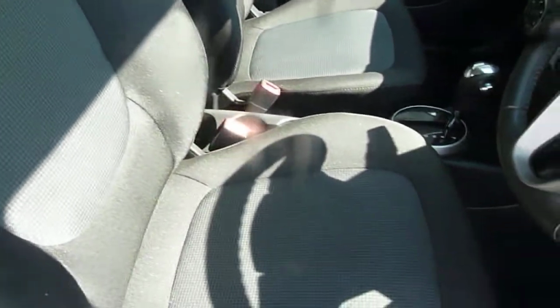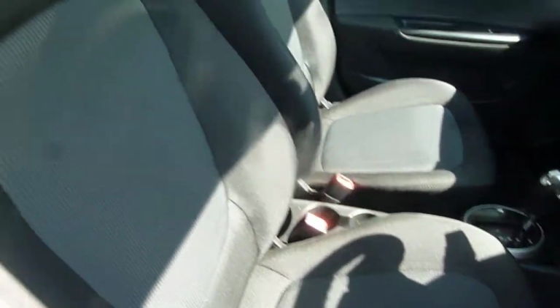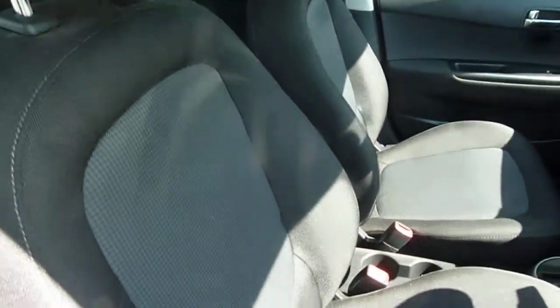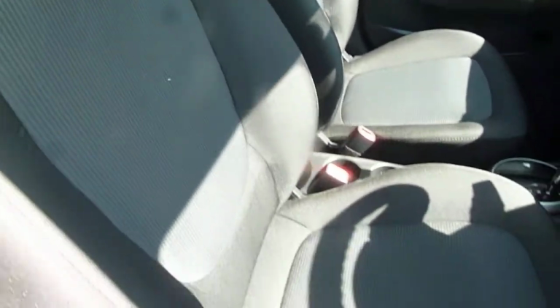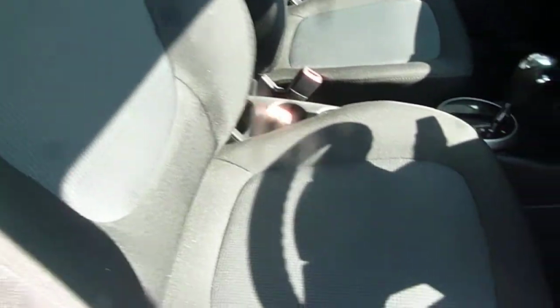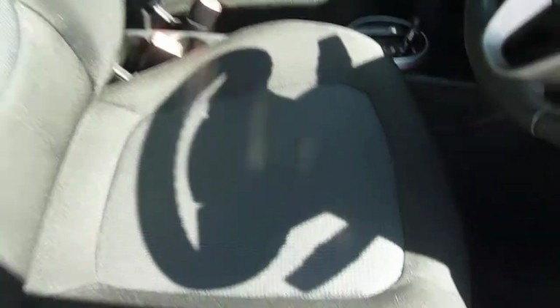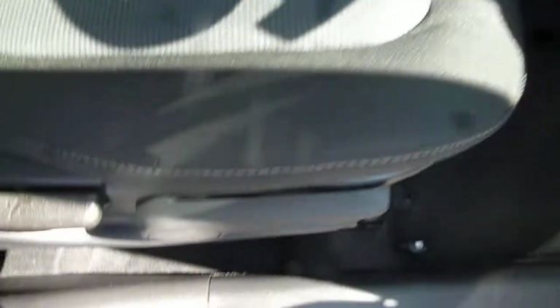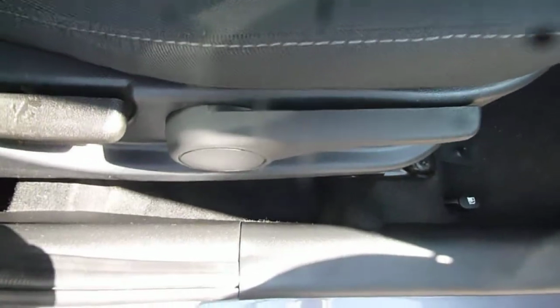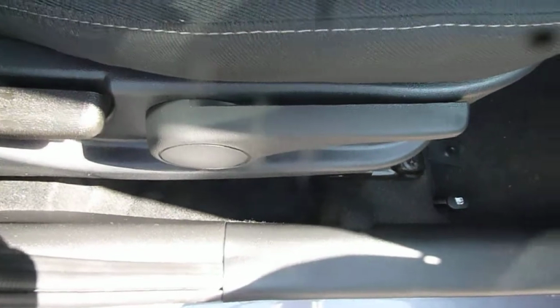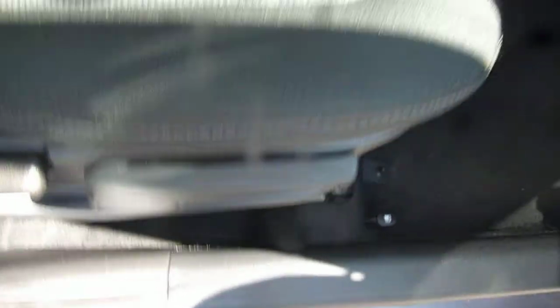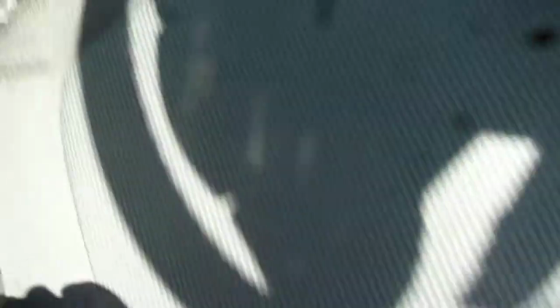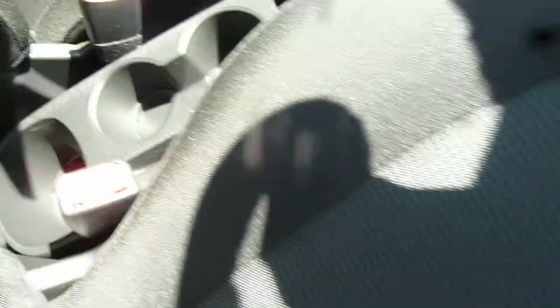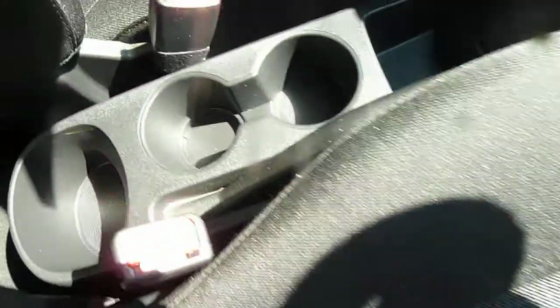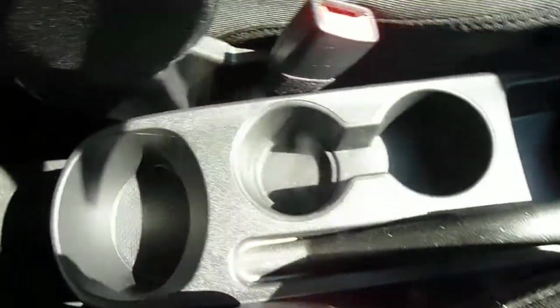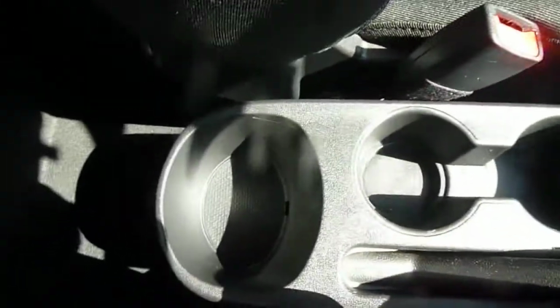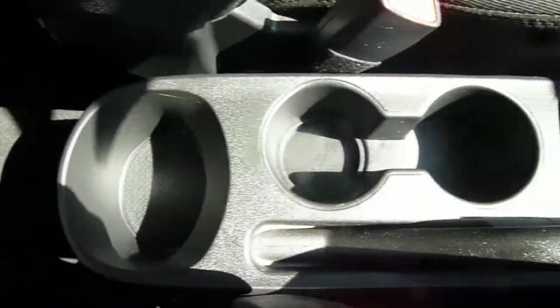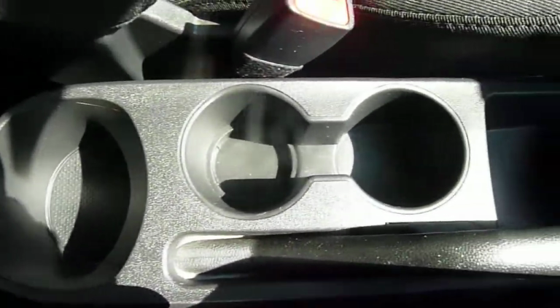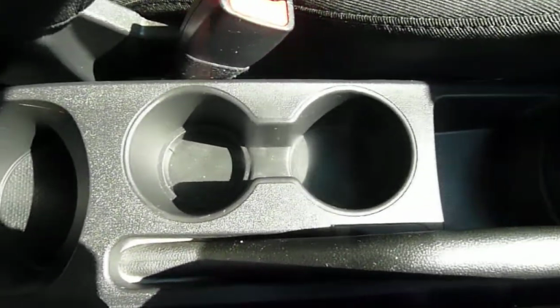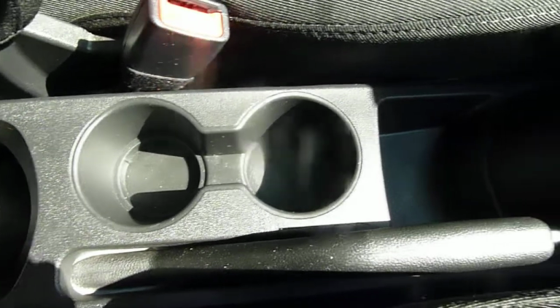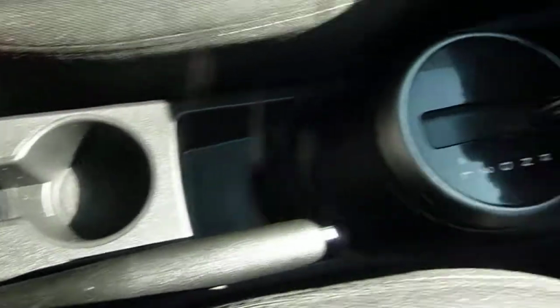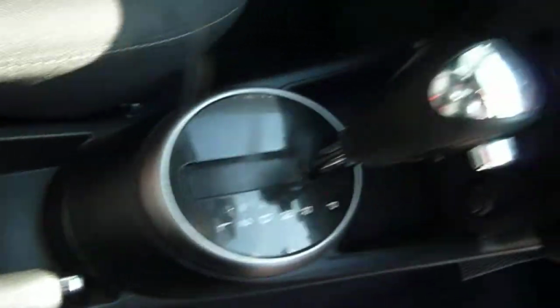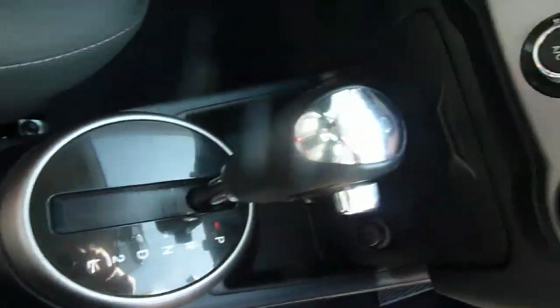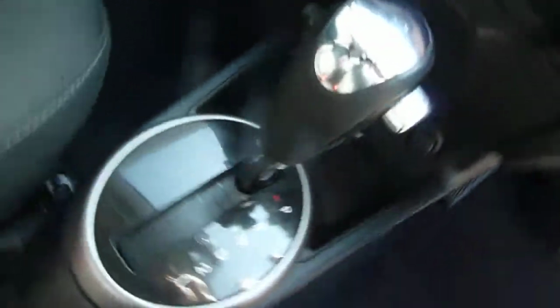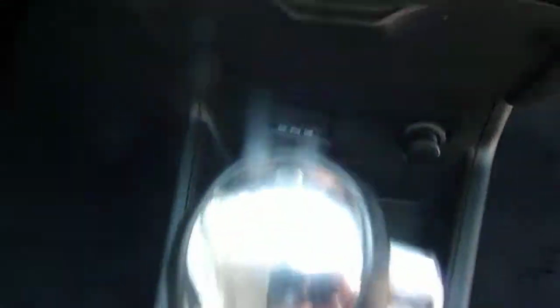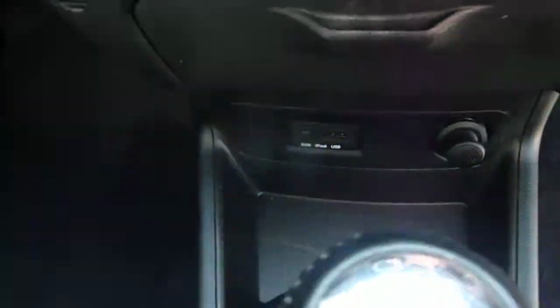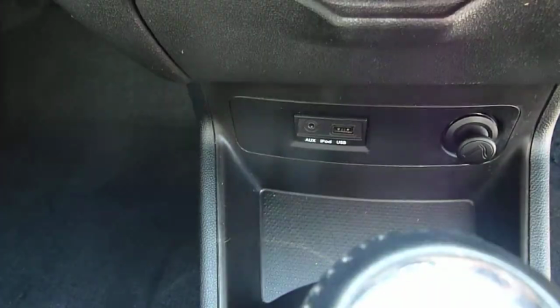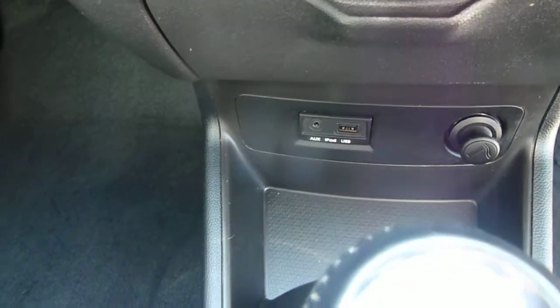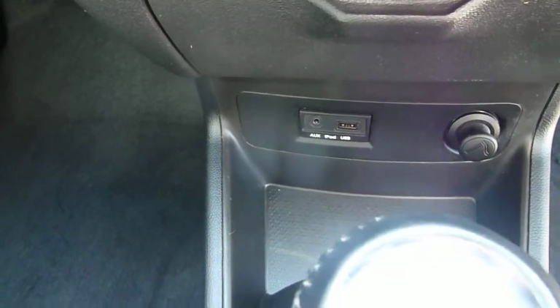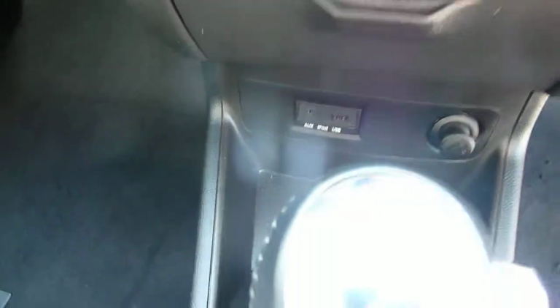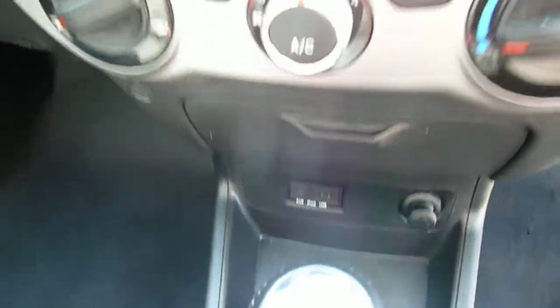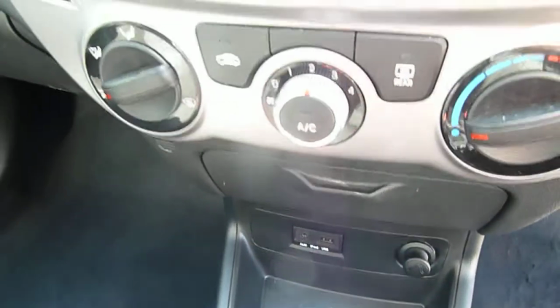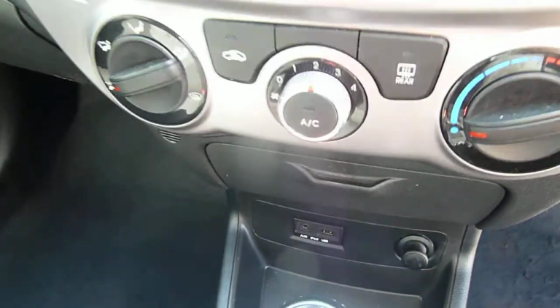The front seats, as you can see, are nicely shaped and supportive, highly adjustable on the driver's seat. Centre console there with plenty of storage, a couple of cupholders, the automatic gear selector, USB, auxiliary input, and a power socket.